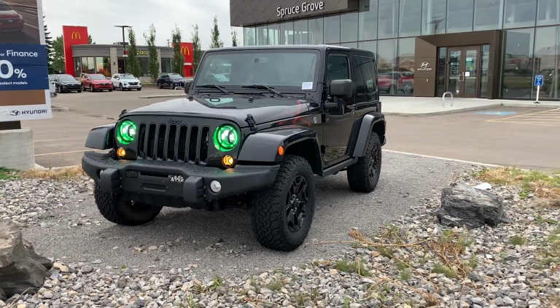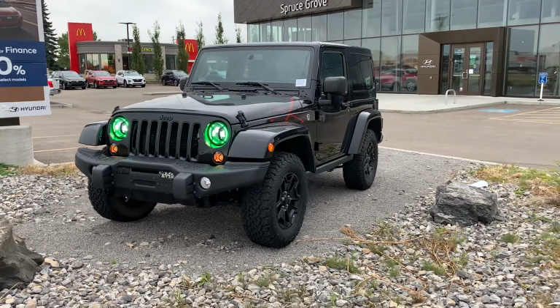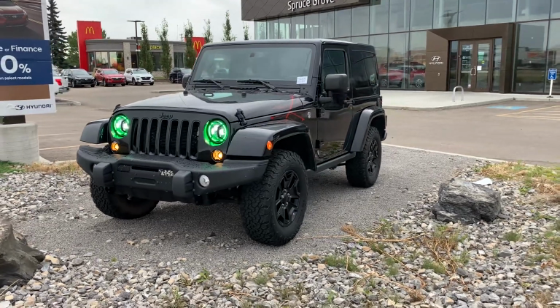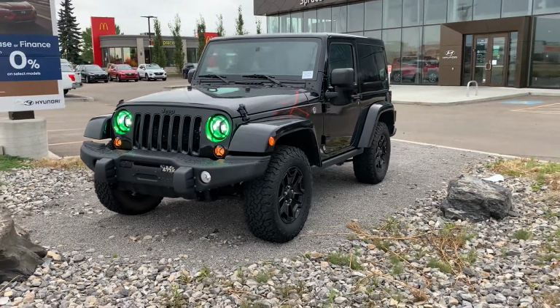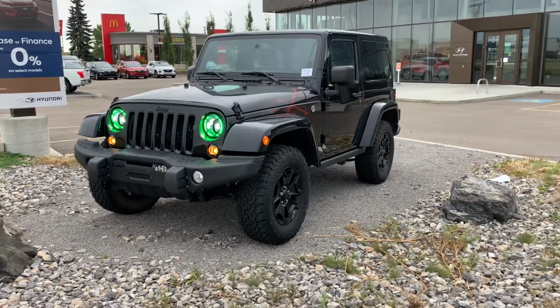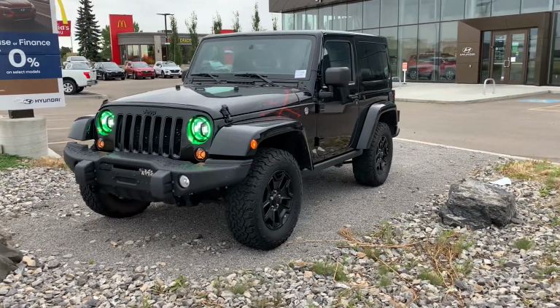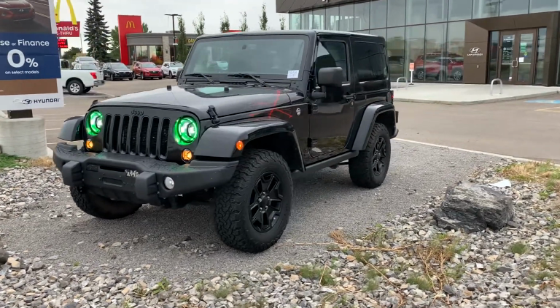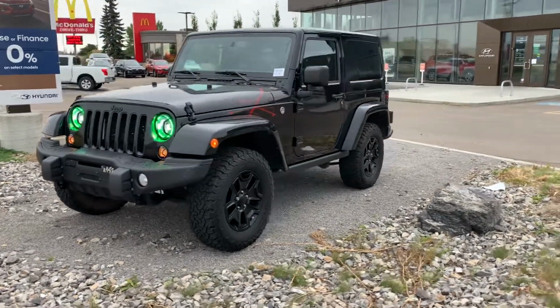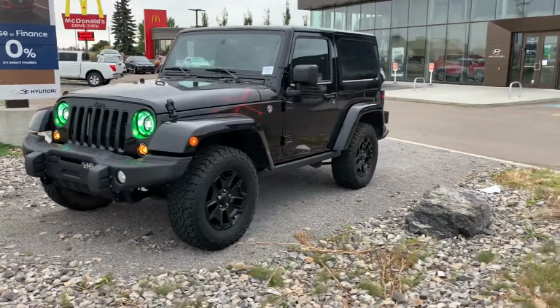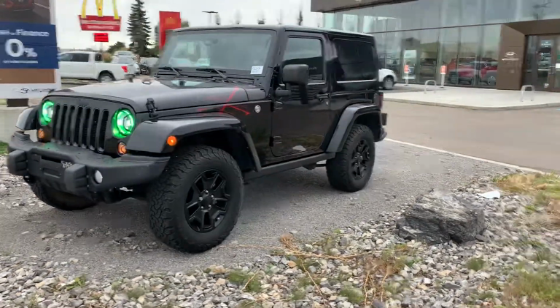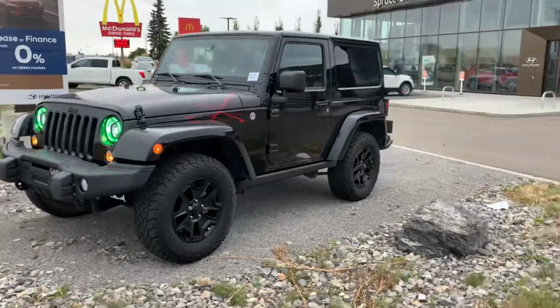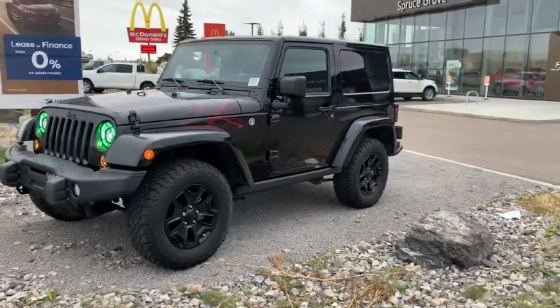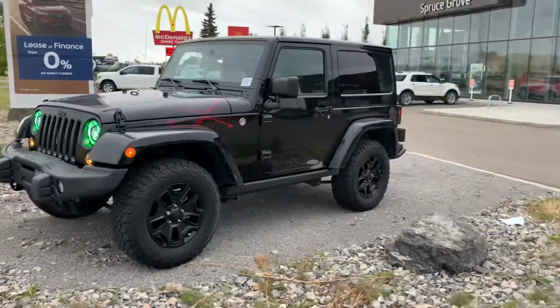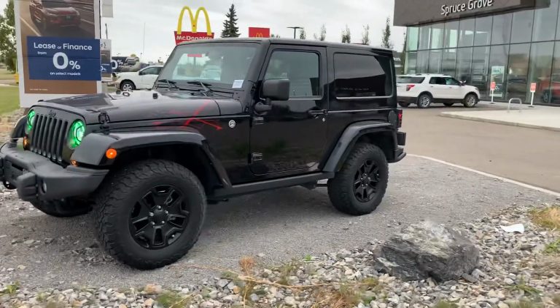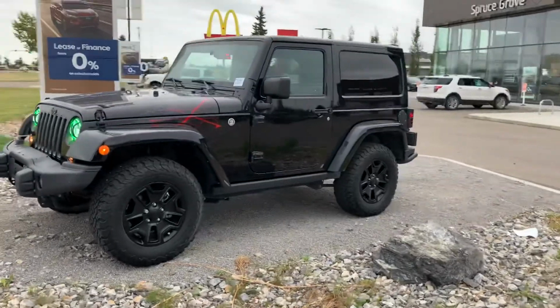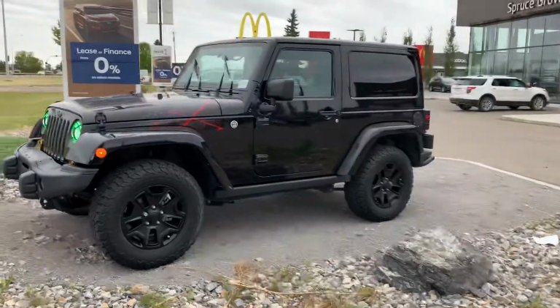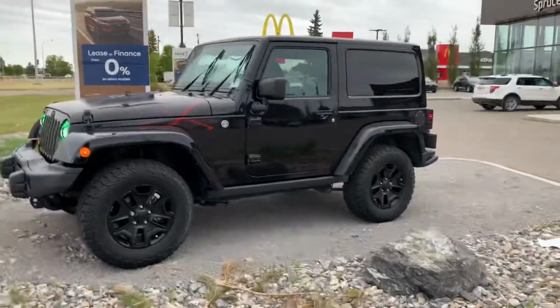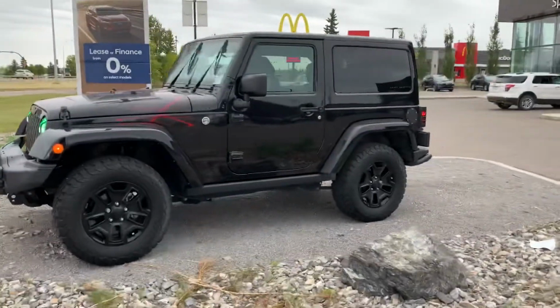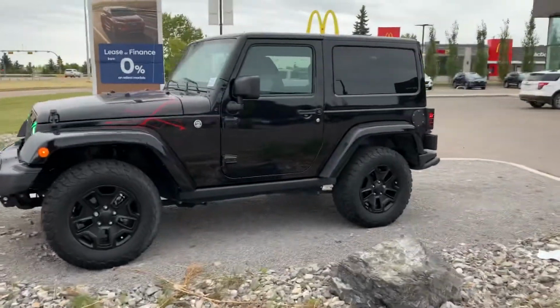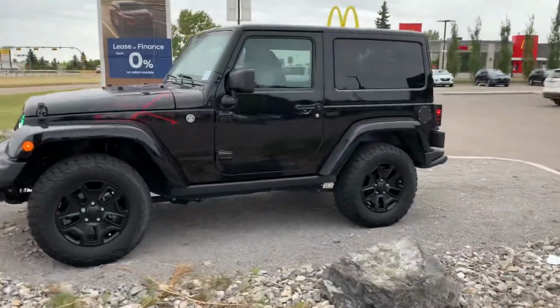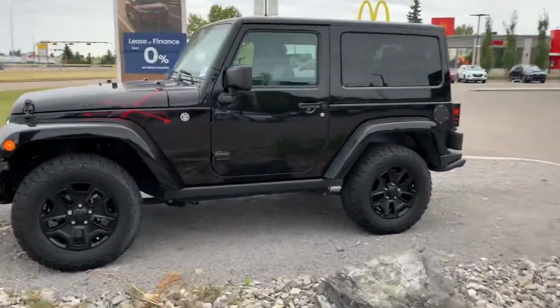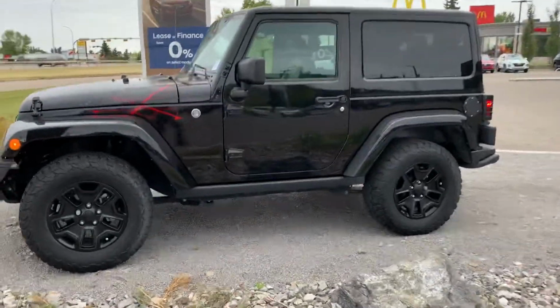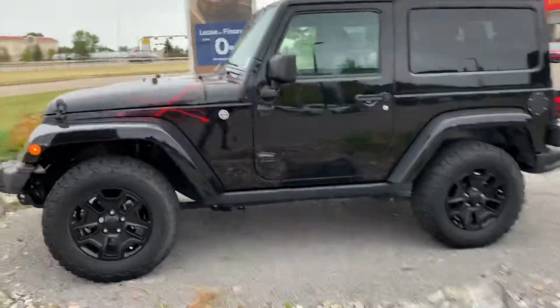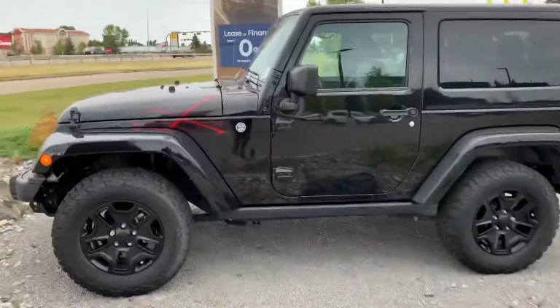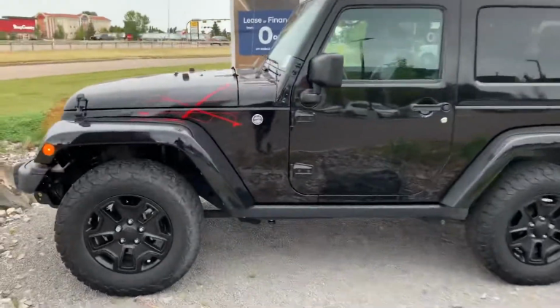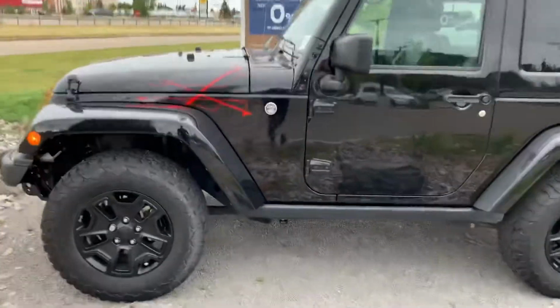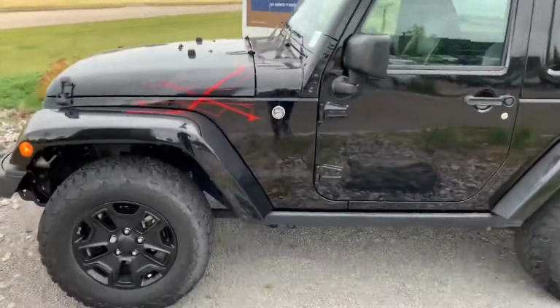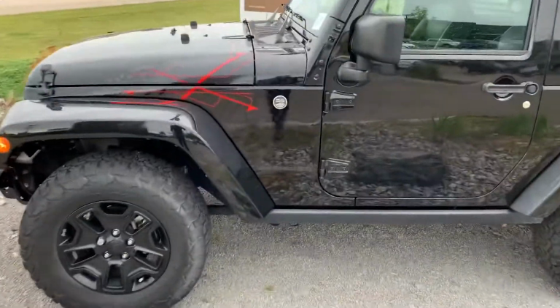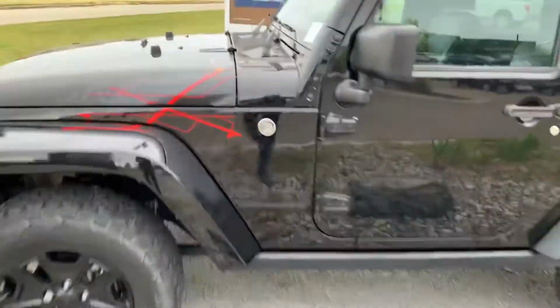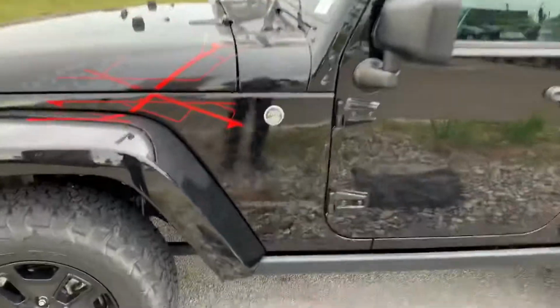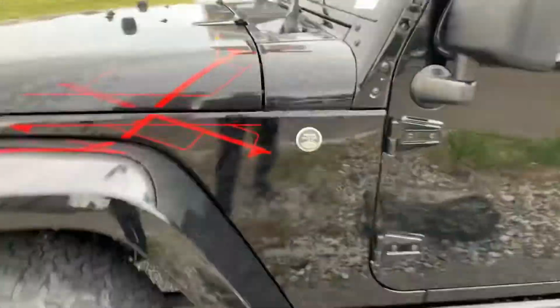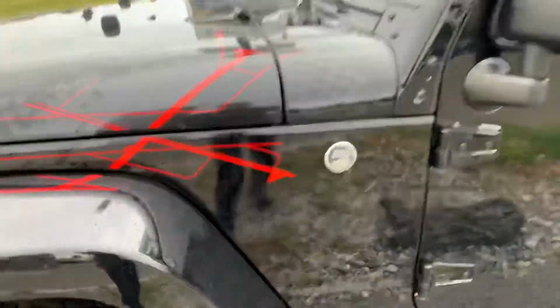Thank you once again for reaching out to Spruce Grove Highlander. Here's a look at the 2016 Wrangler Trail Rated Edition.